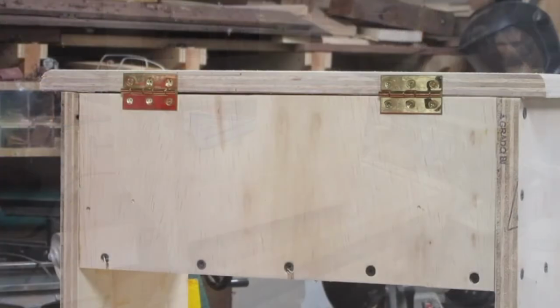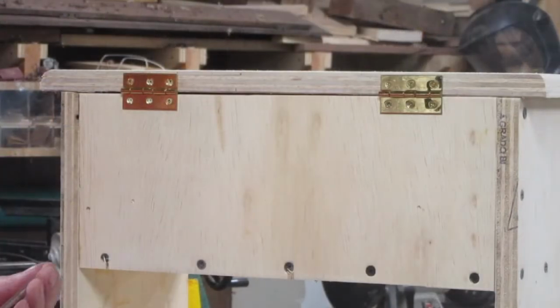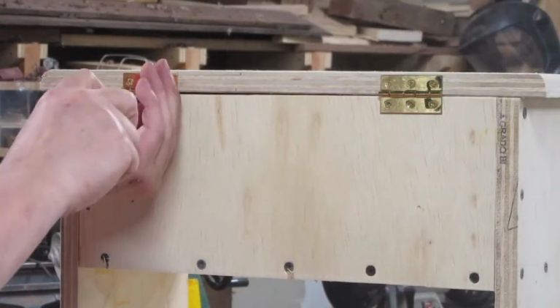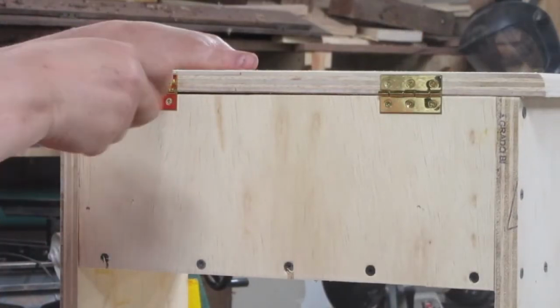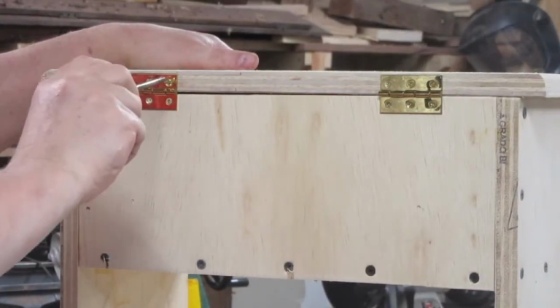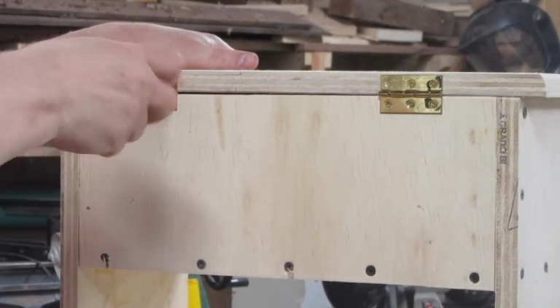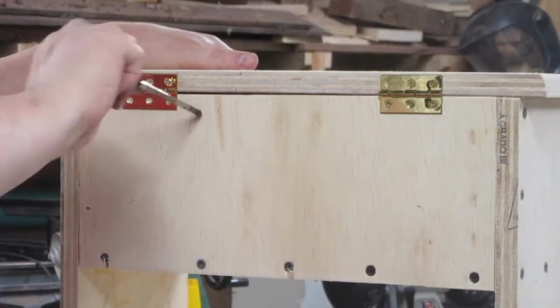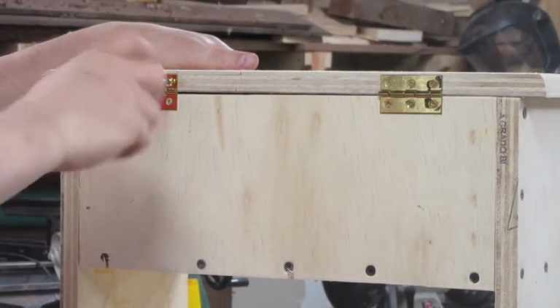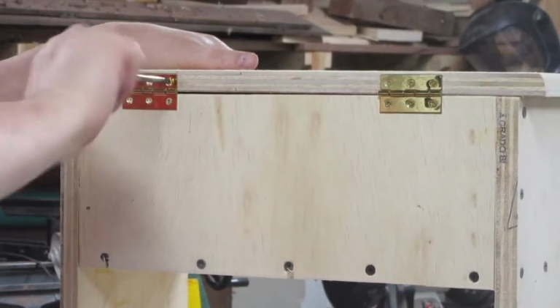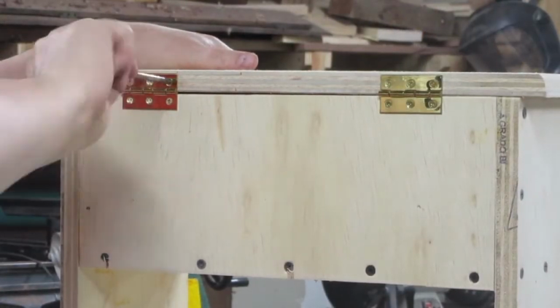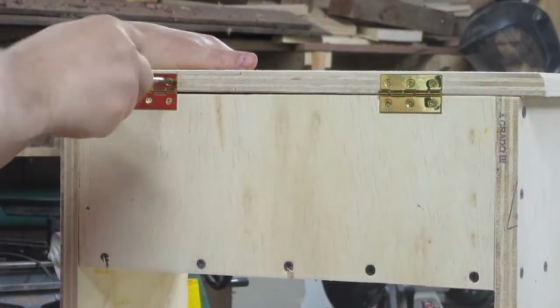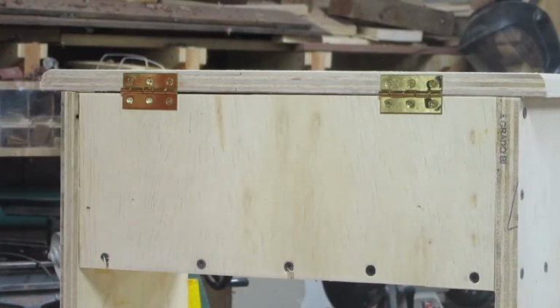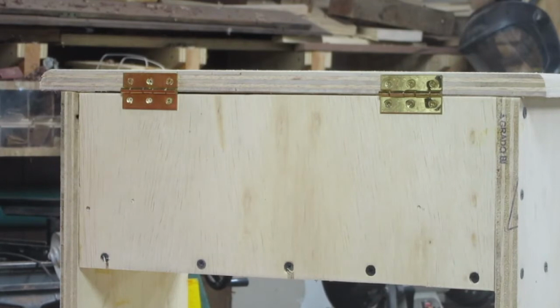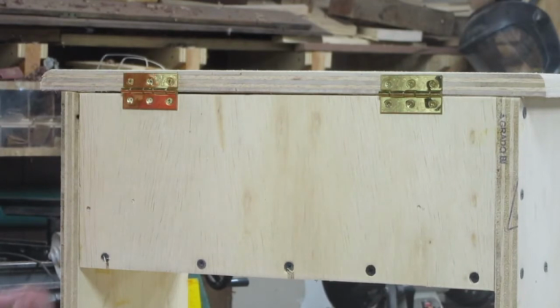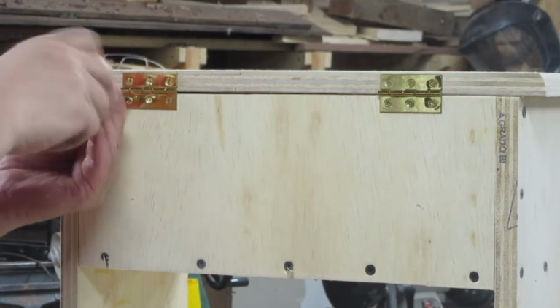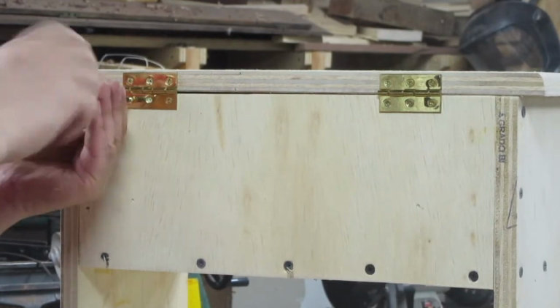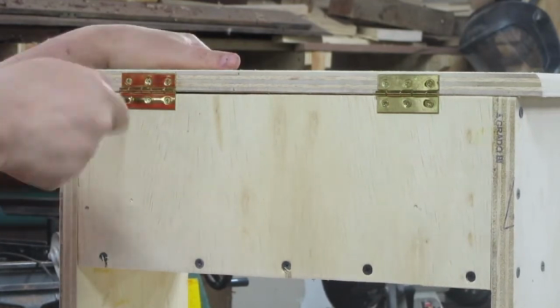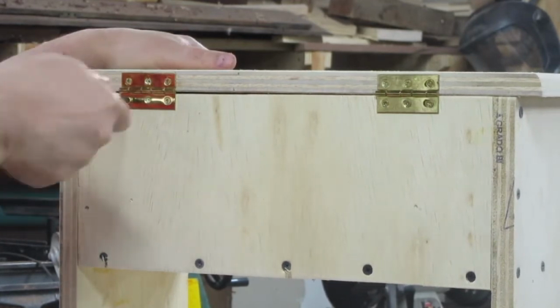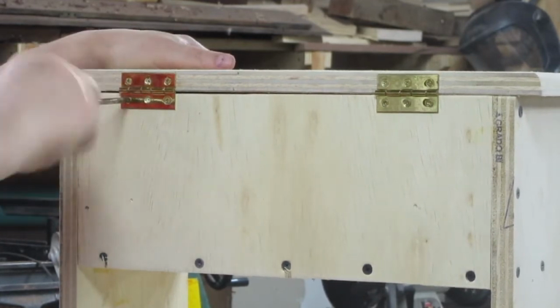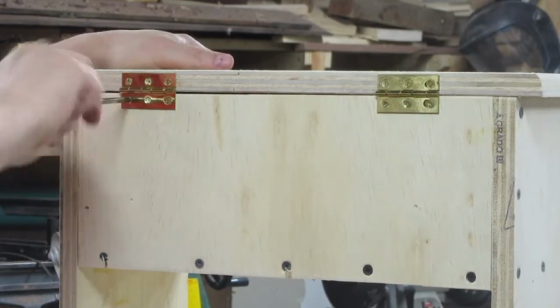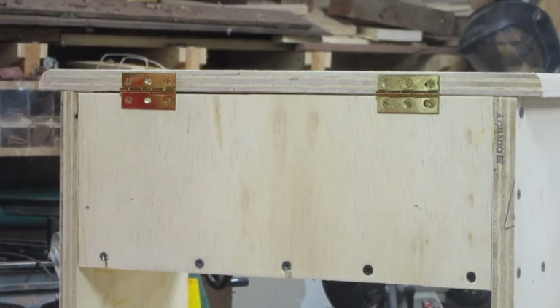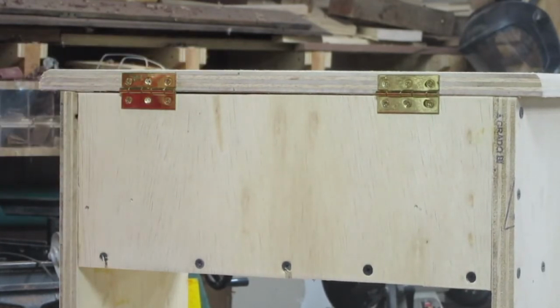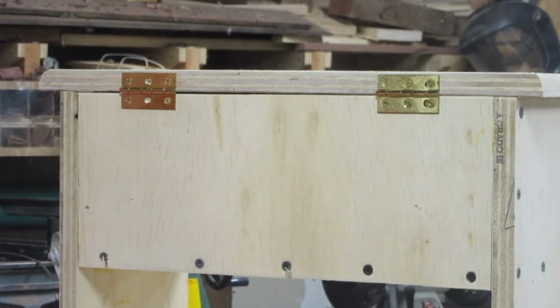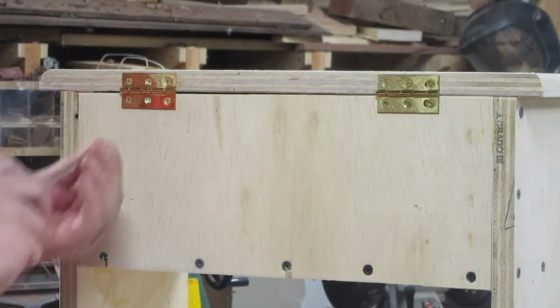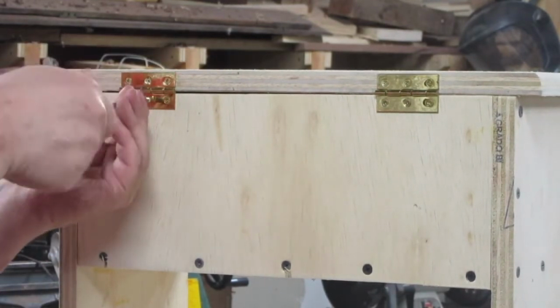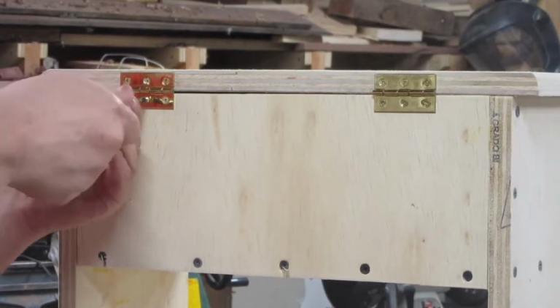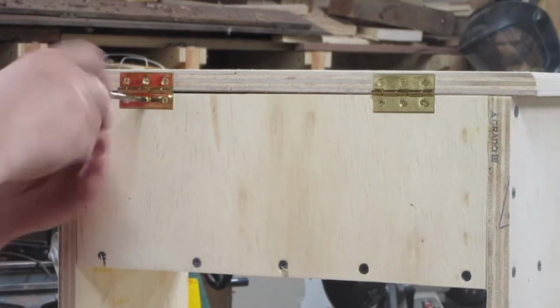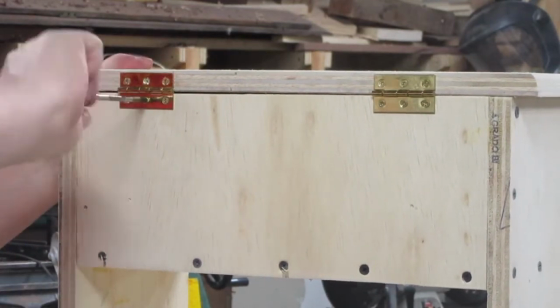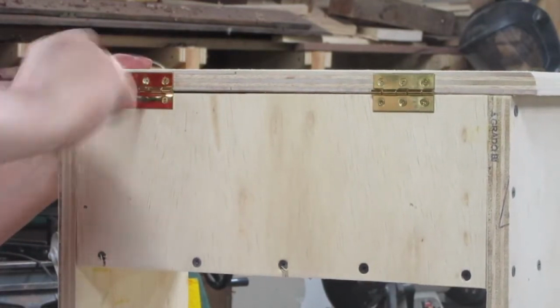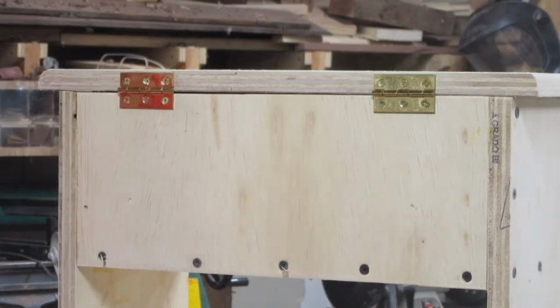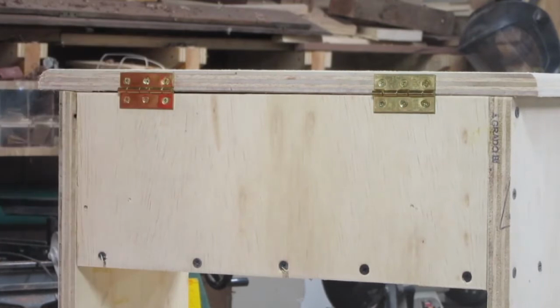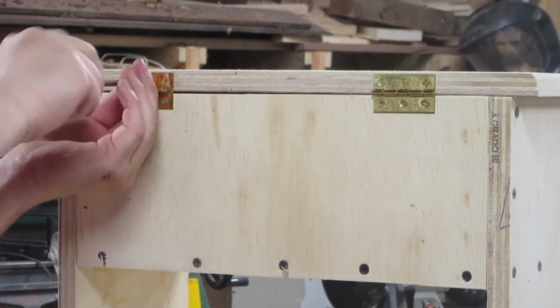Finally I cut the piece that will serve as the toolbox lid and the top step, and attach it with some brass hinges that I happen to have.